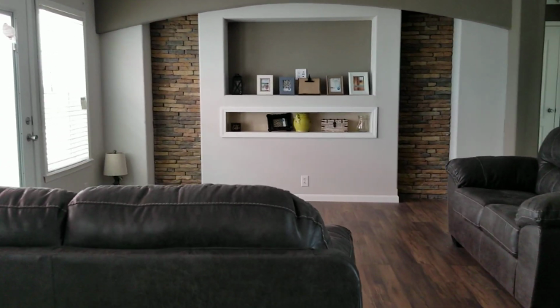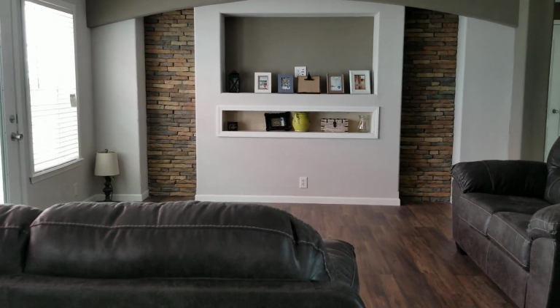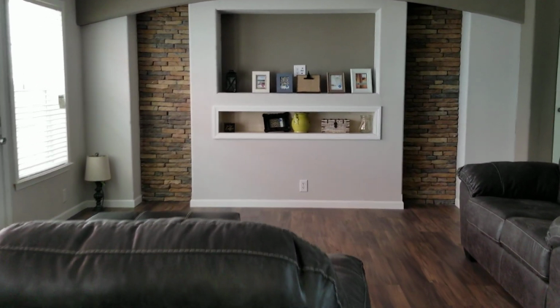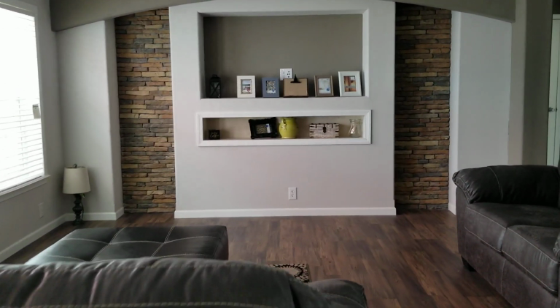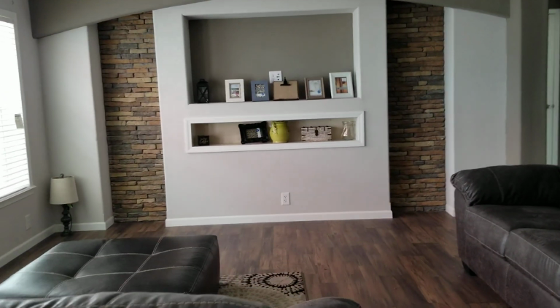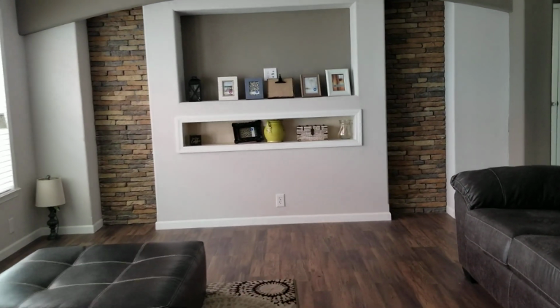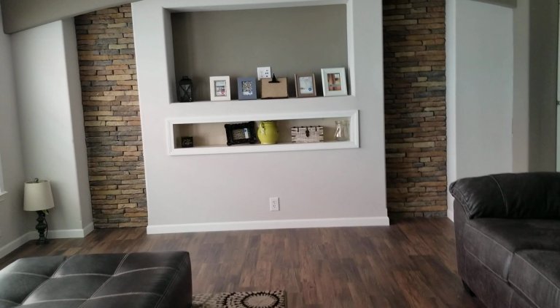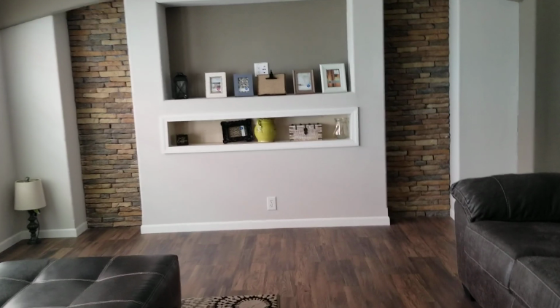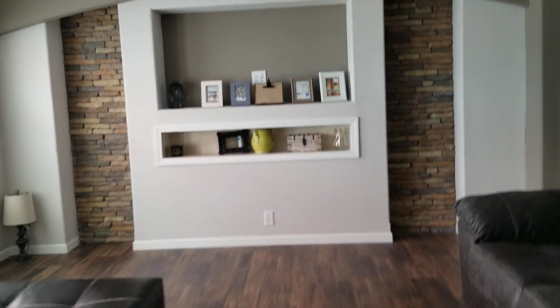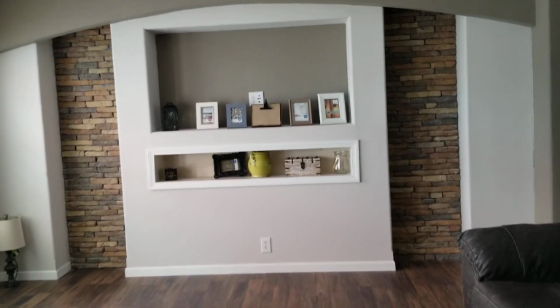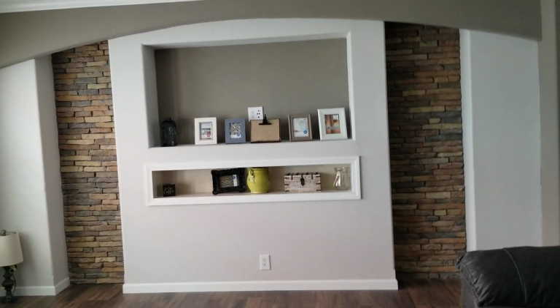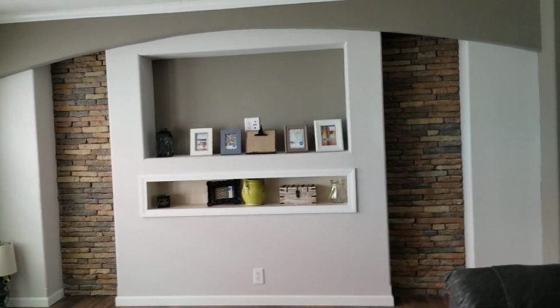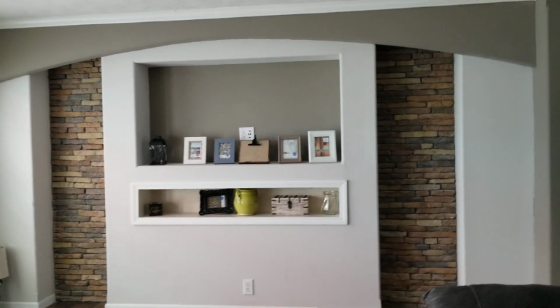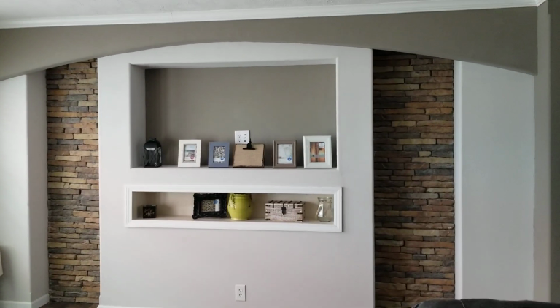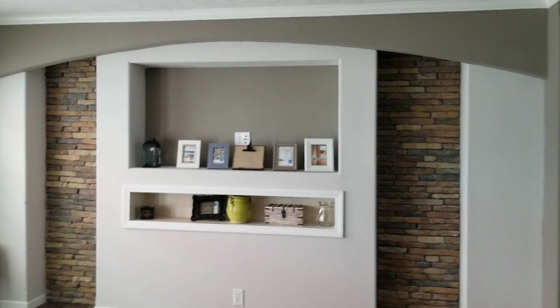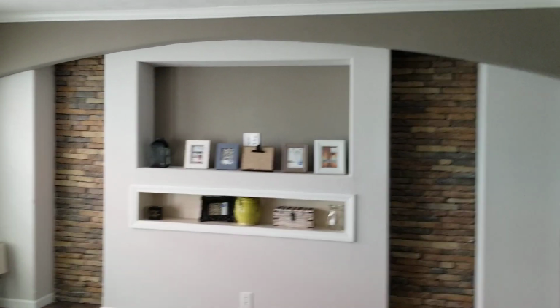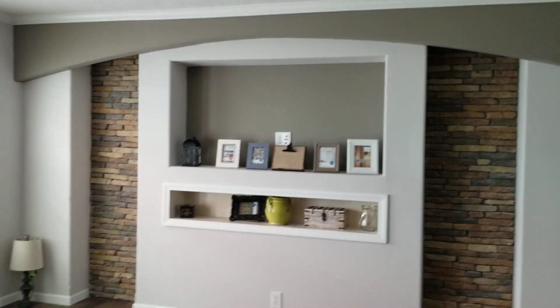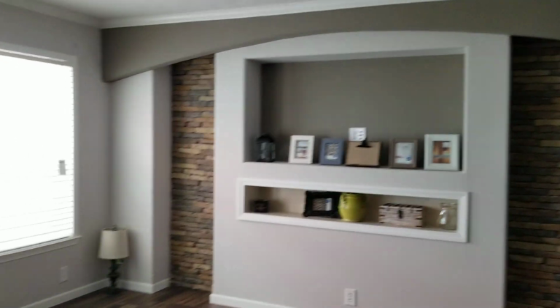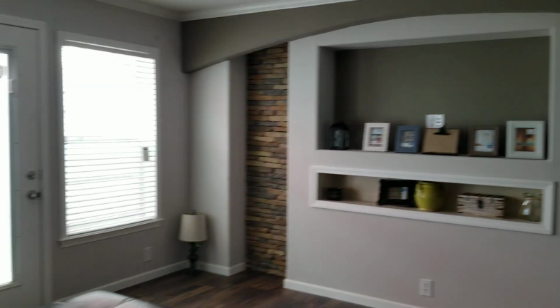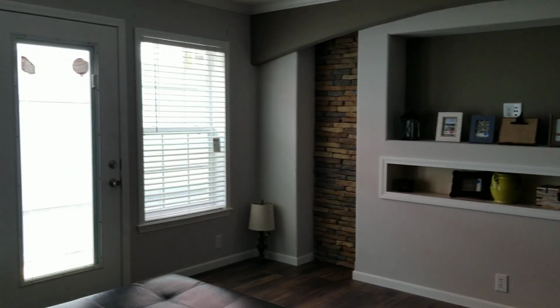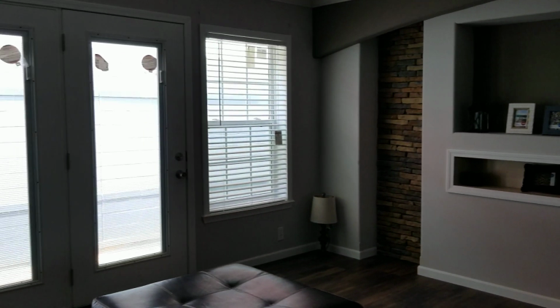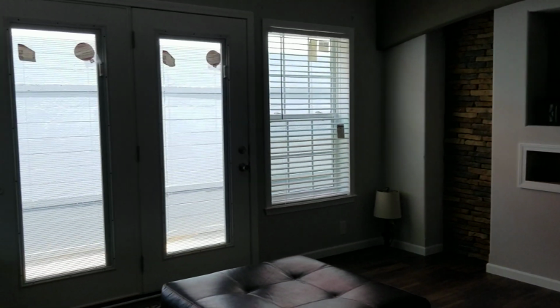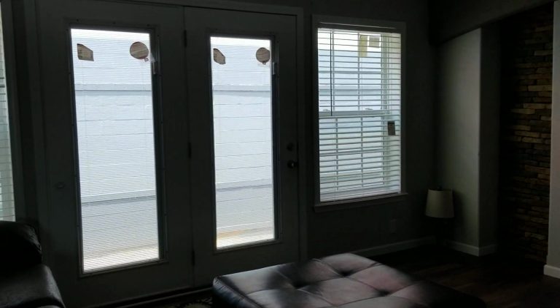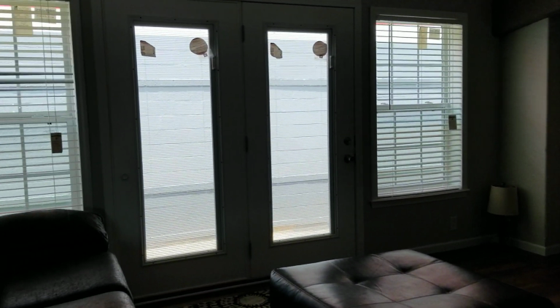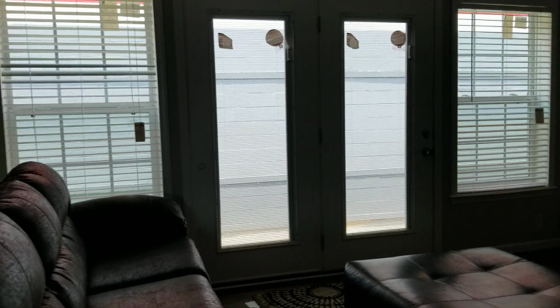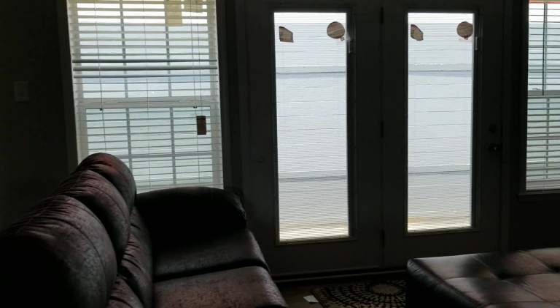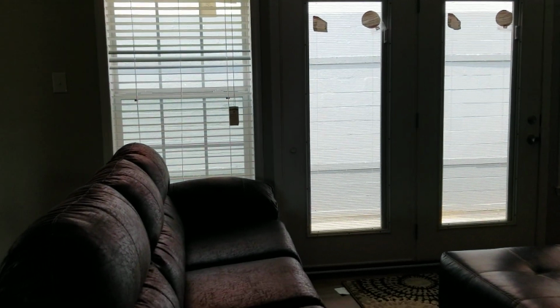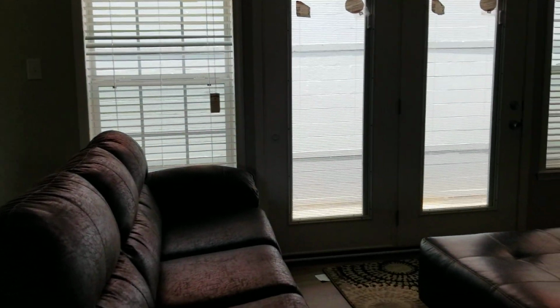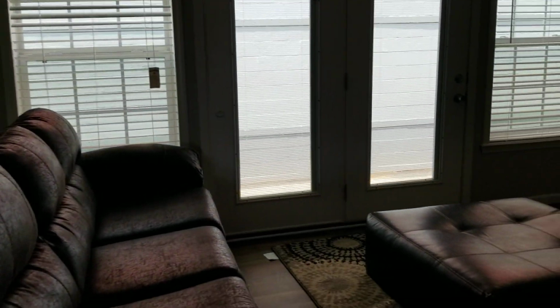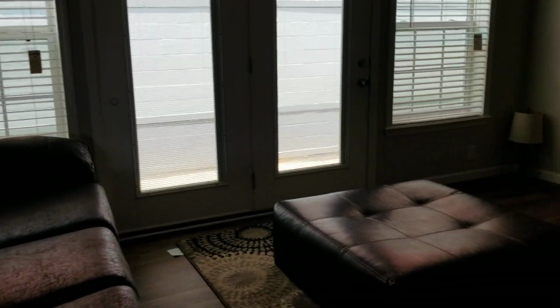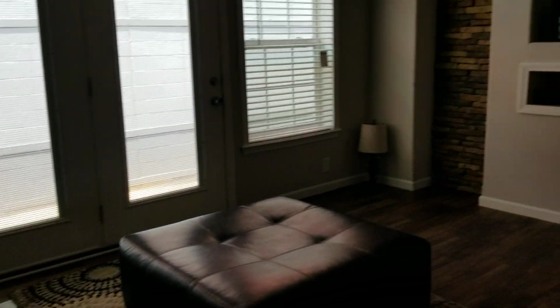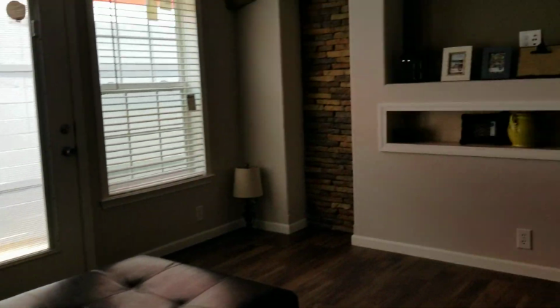Here's your den. You got French doors off the back.